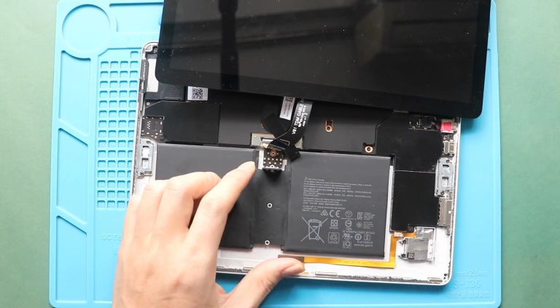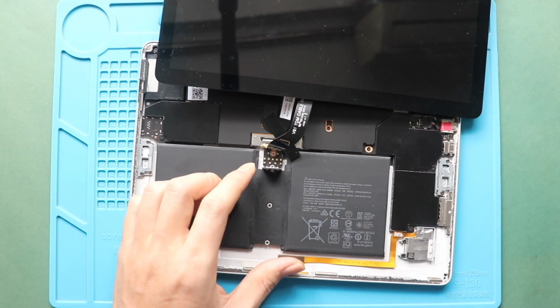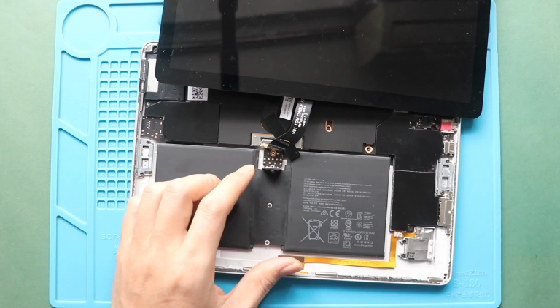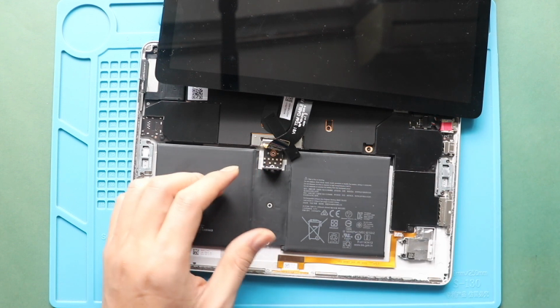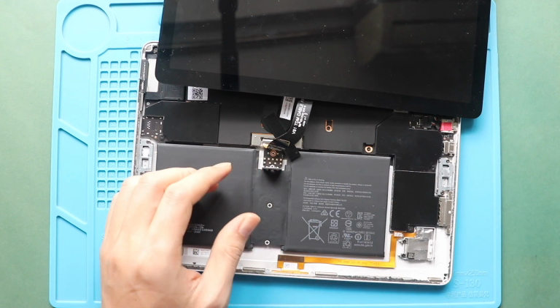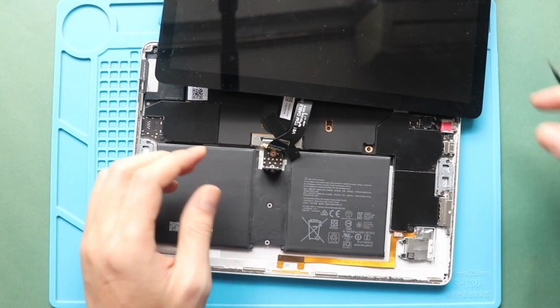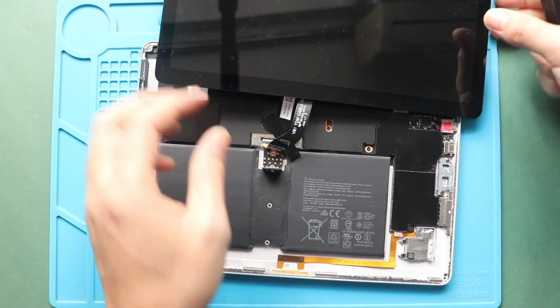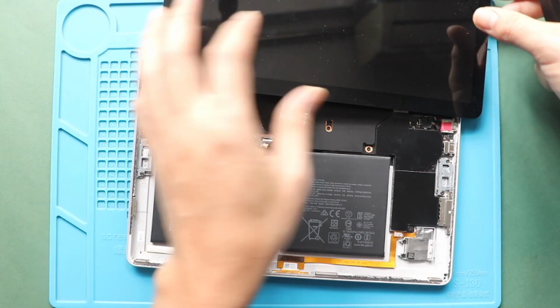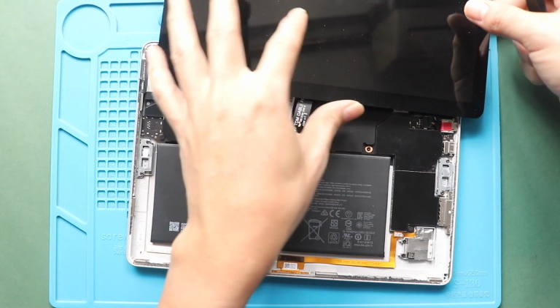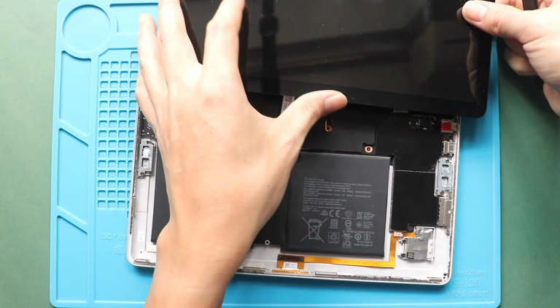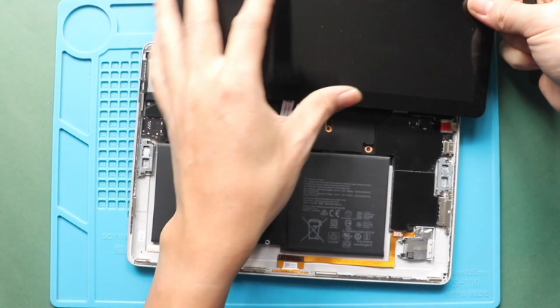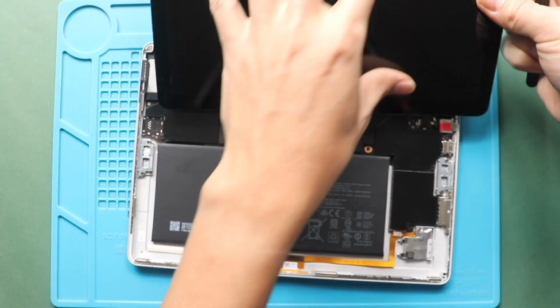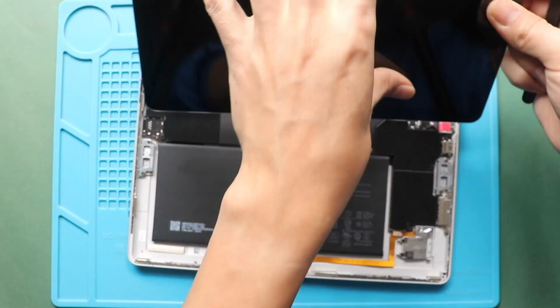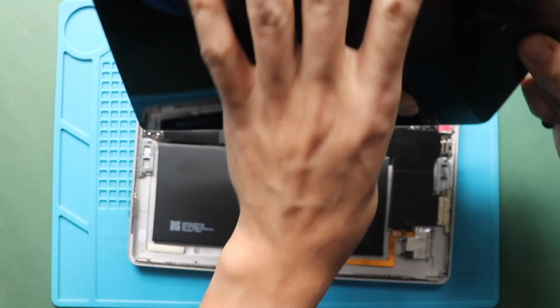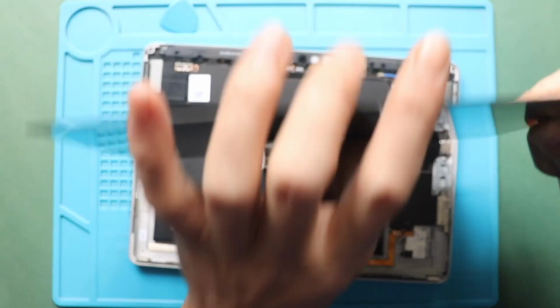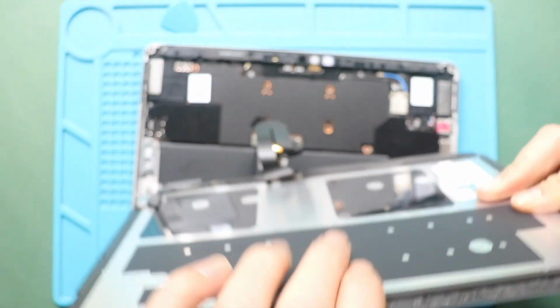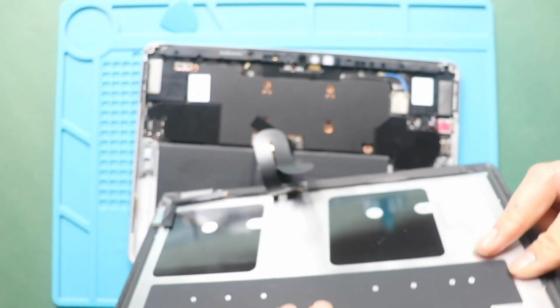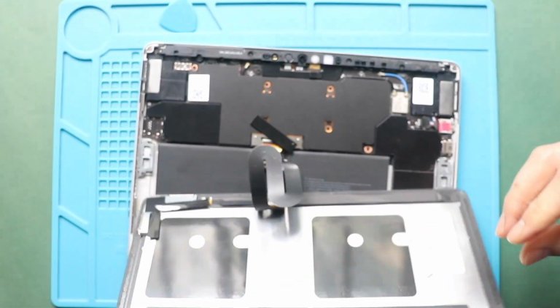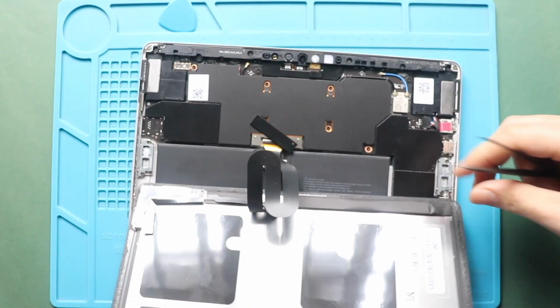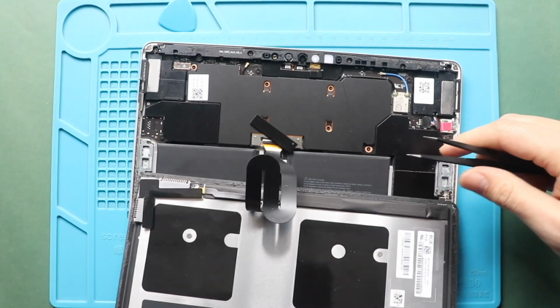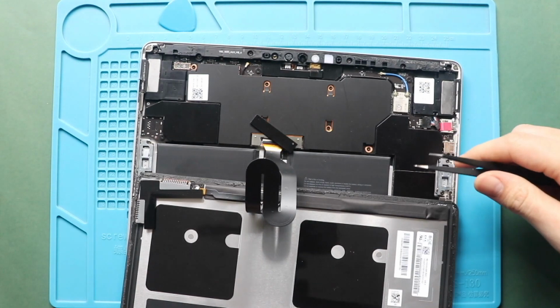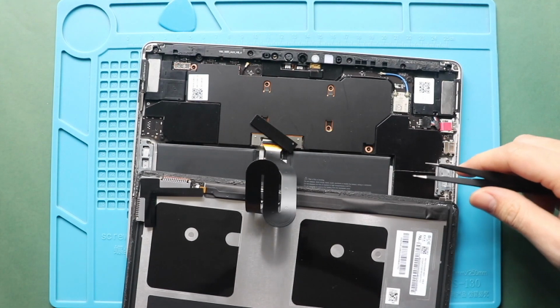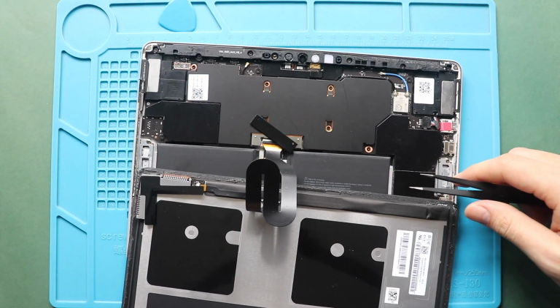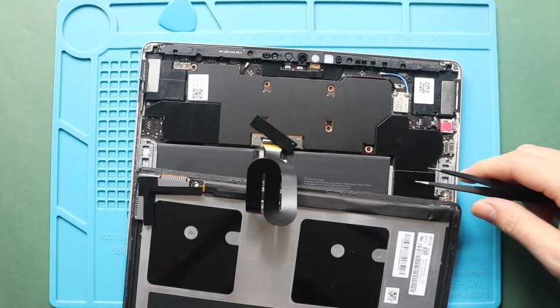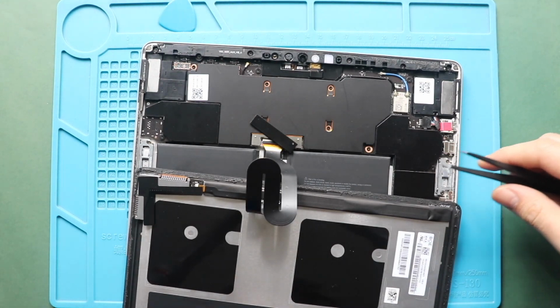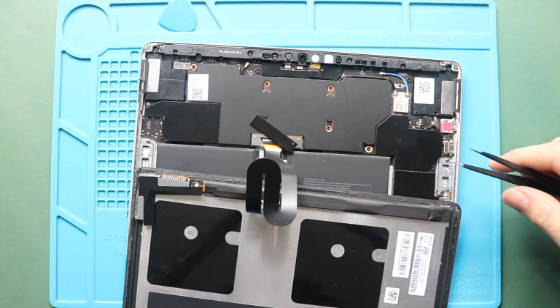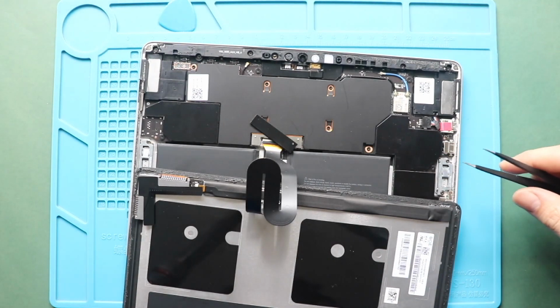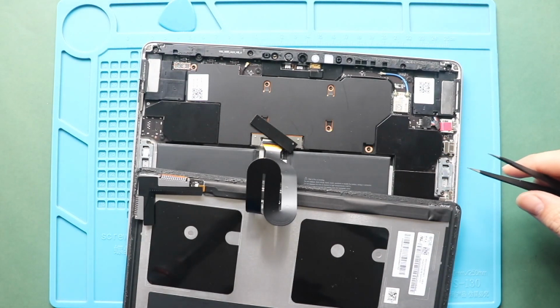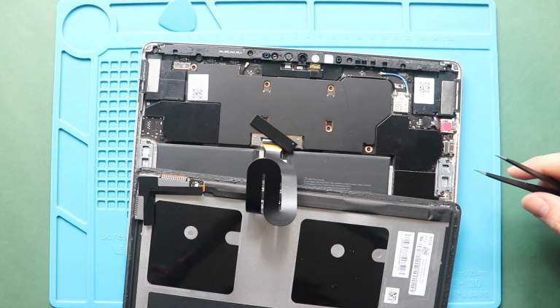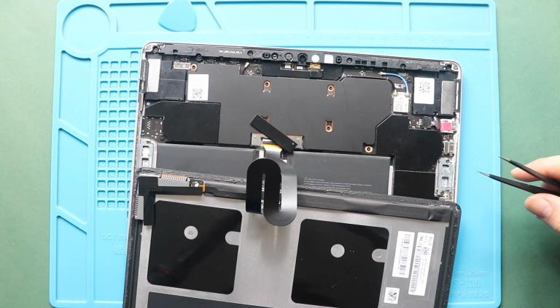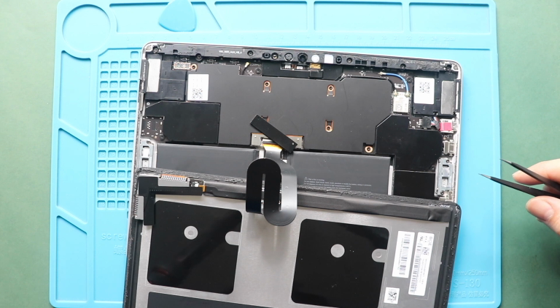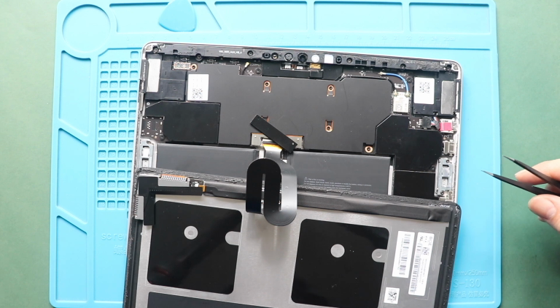Next, flip the LCD screen assembly. Then take out the connector bracket.